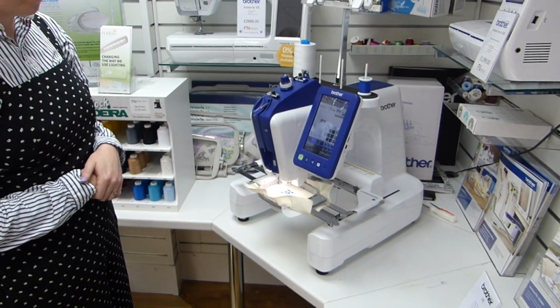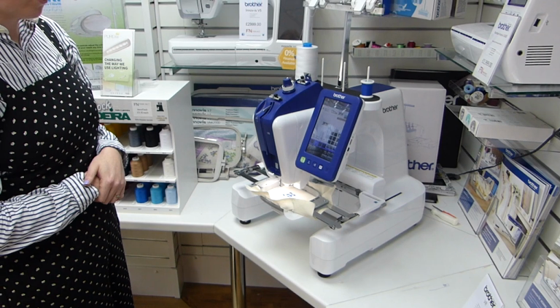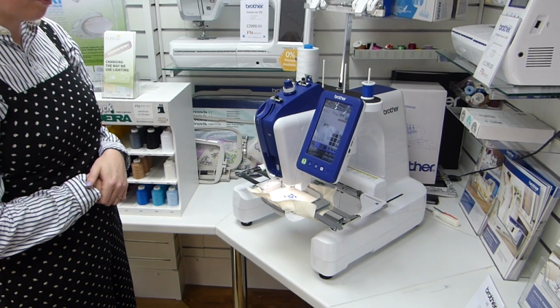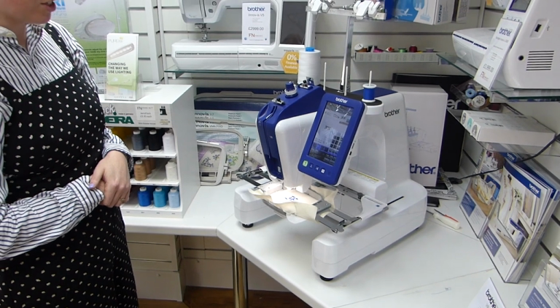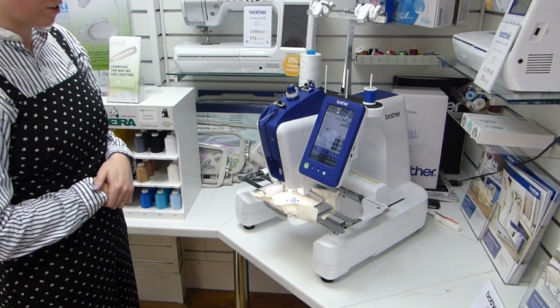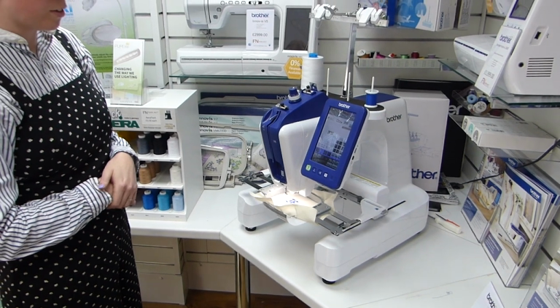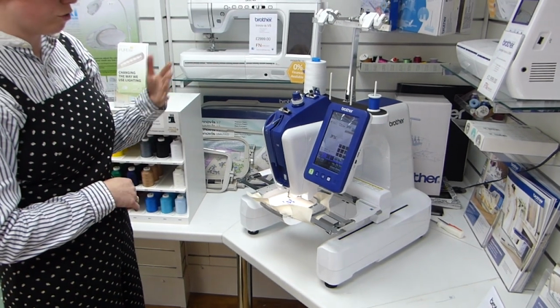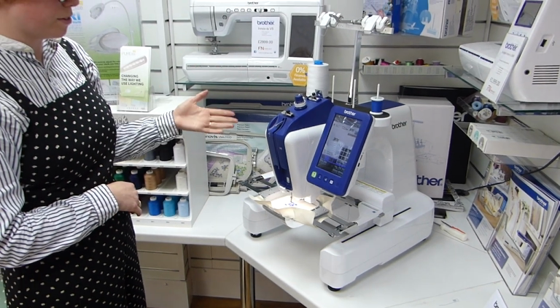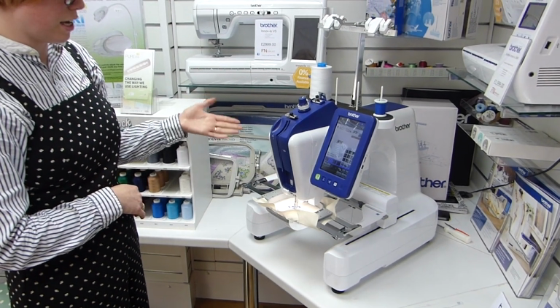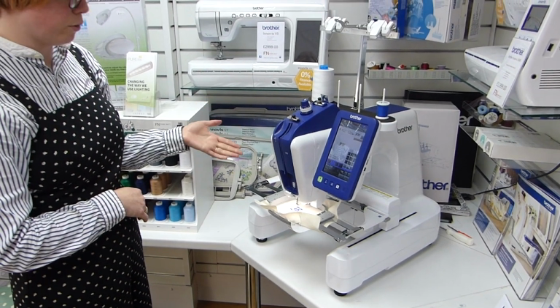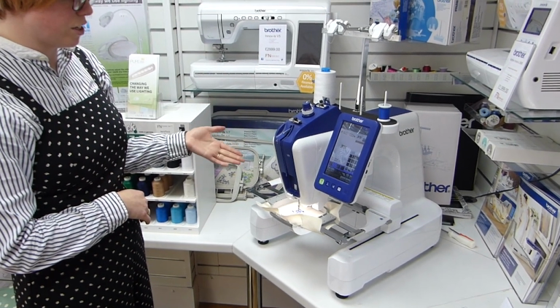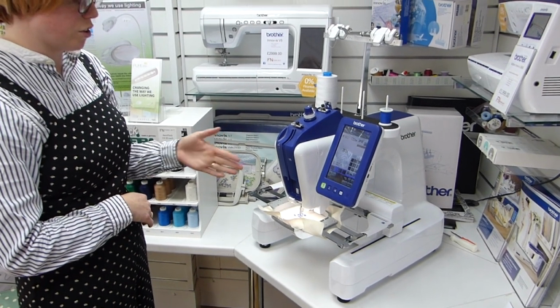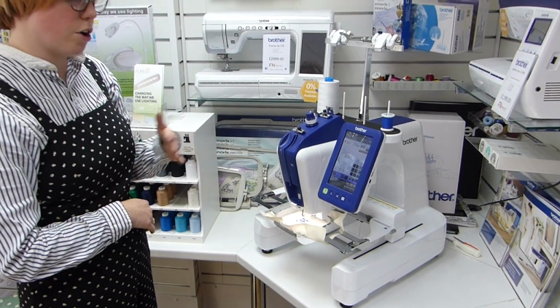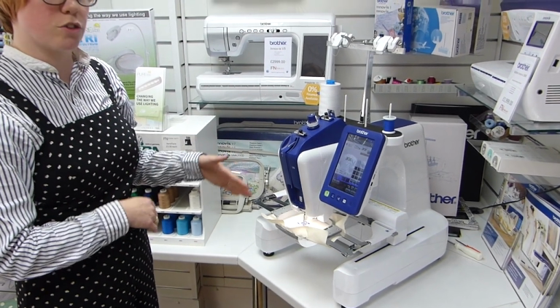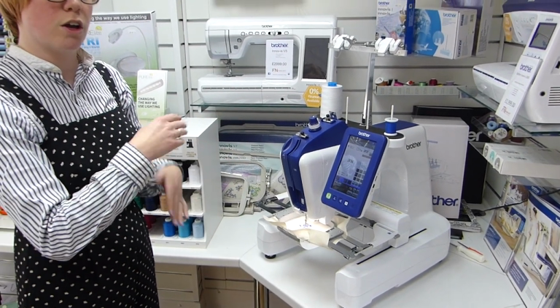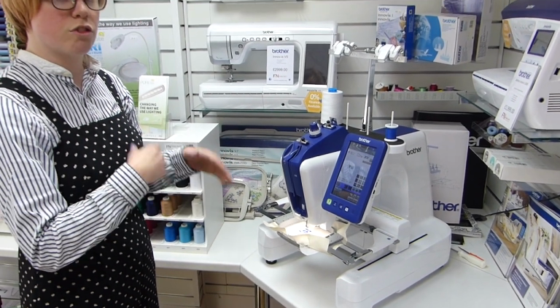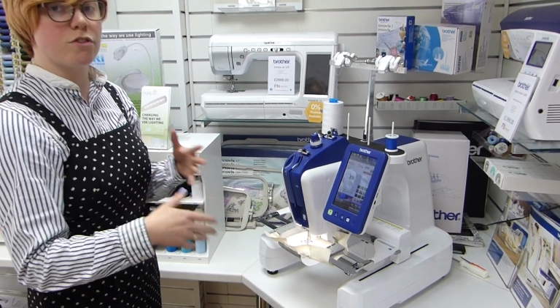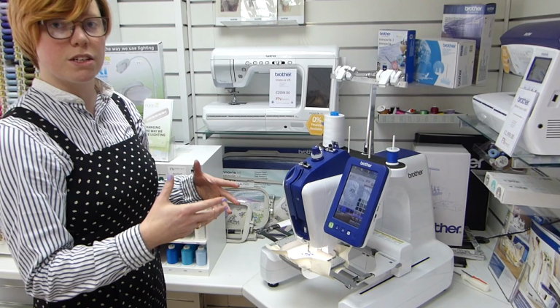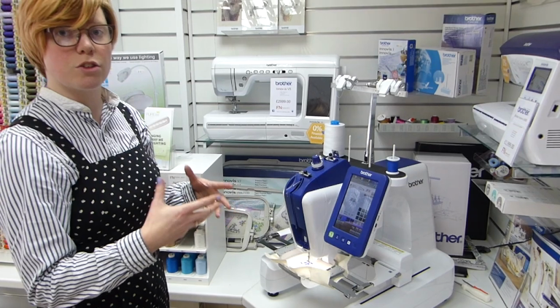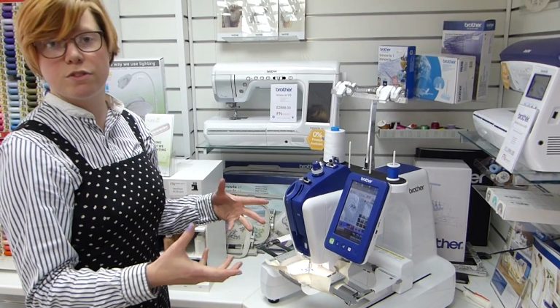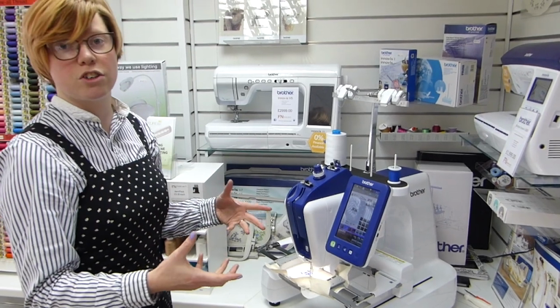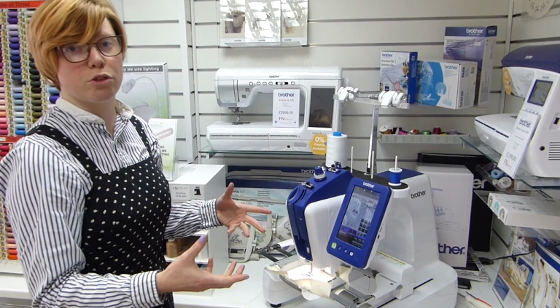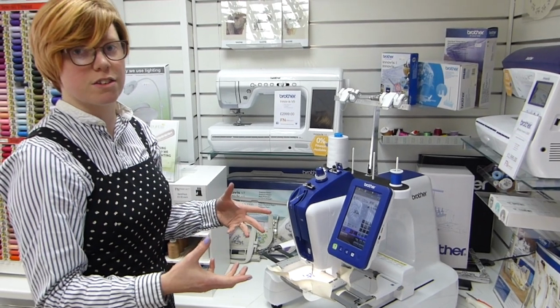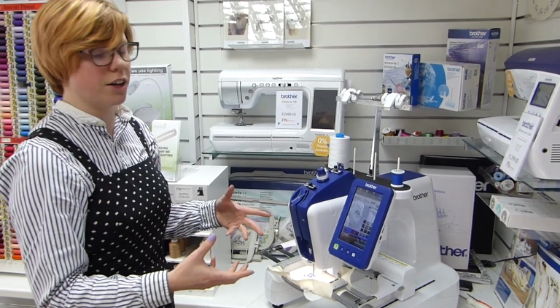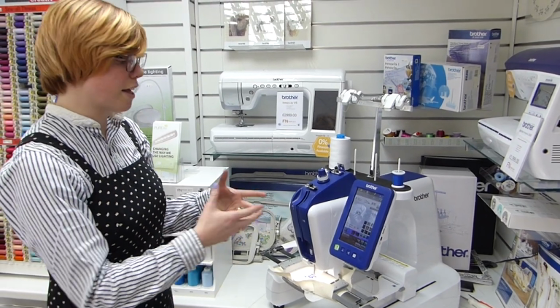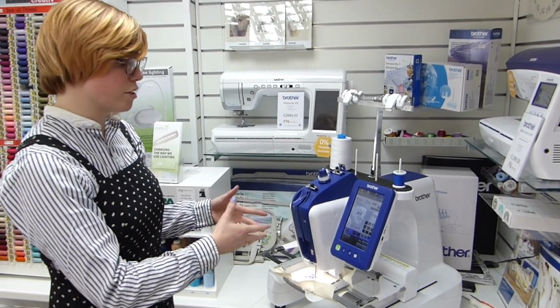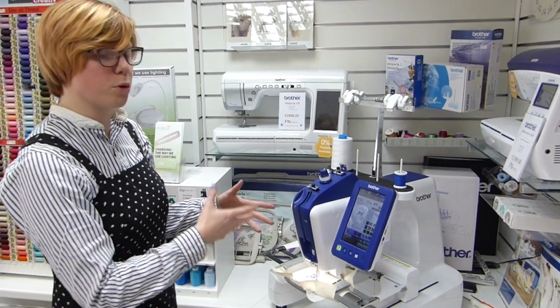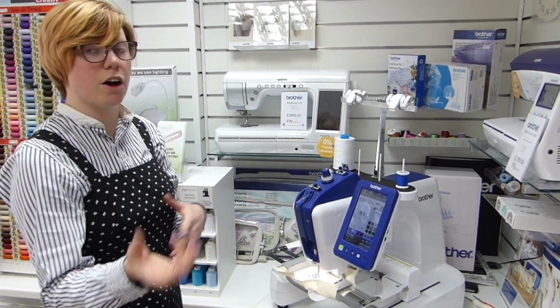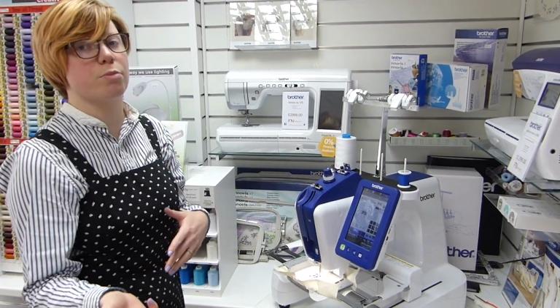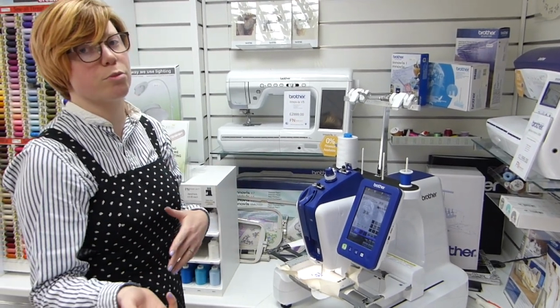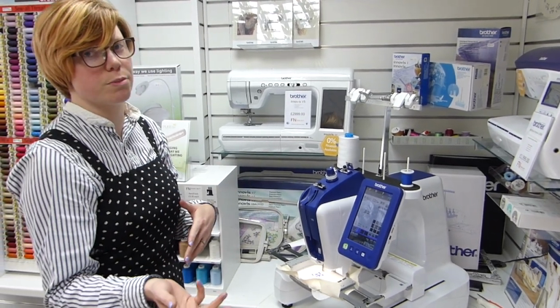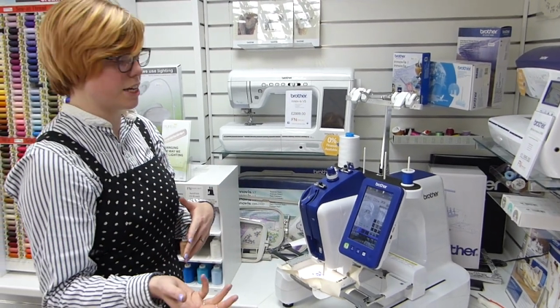The machine also handles jump stitches automatically, trimming them as it goes, so there's no manual trimming of jump stitches once you've finished an embroidery design — you get that on the more advanced embroidery machines.